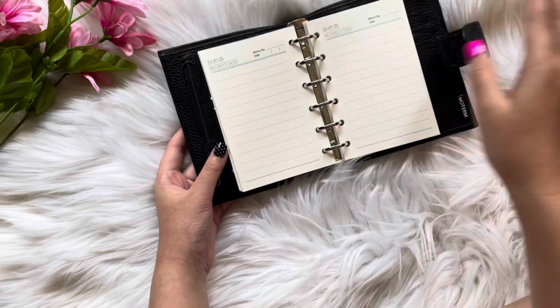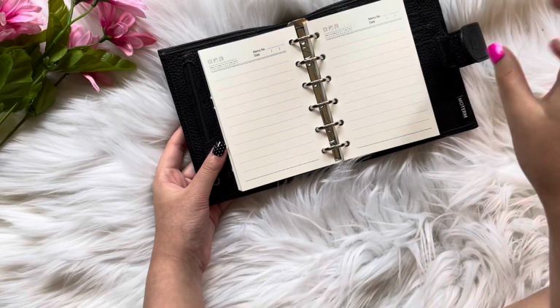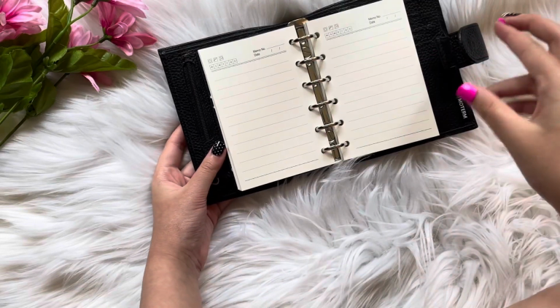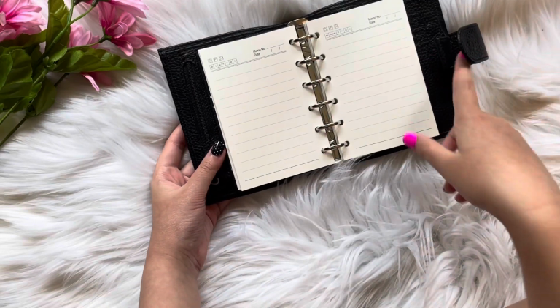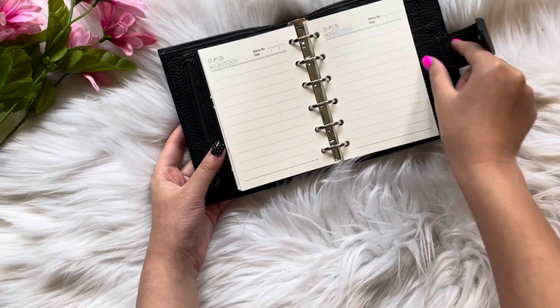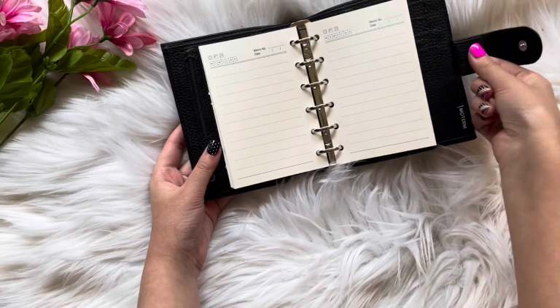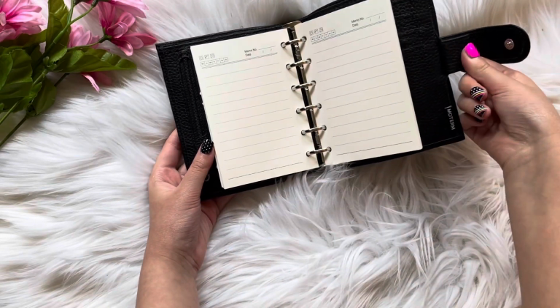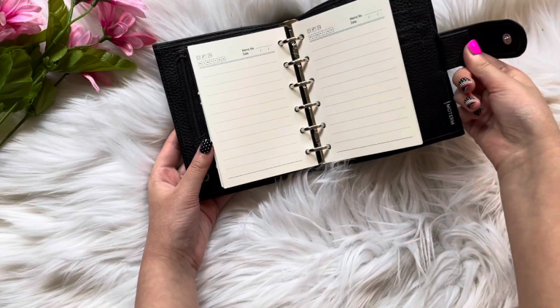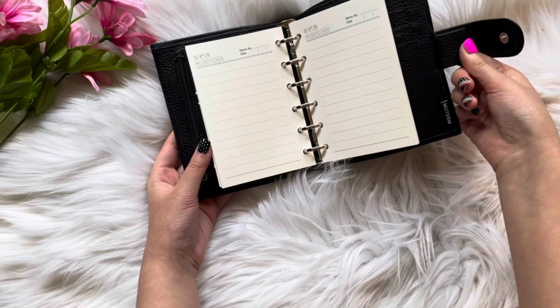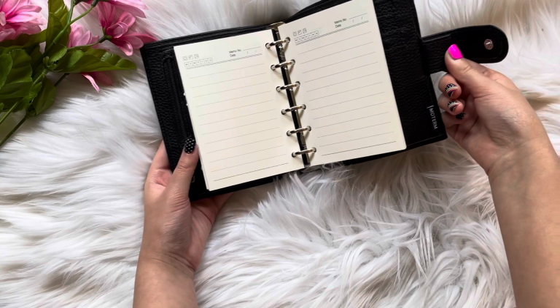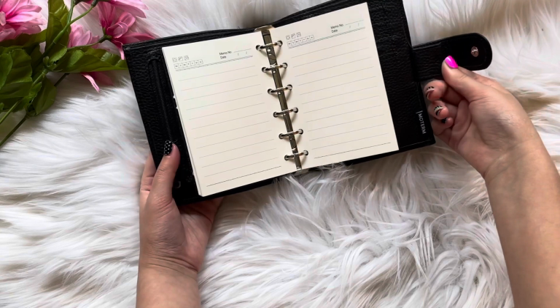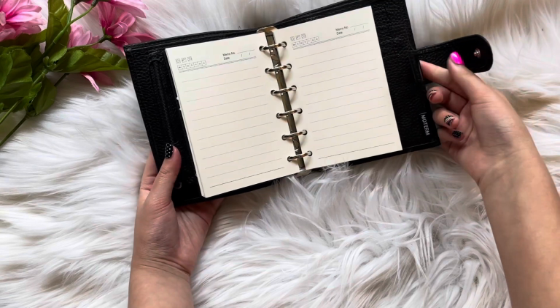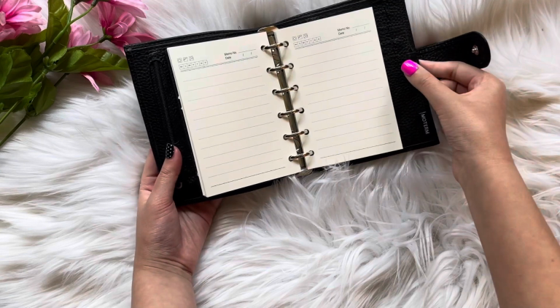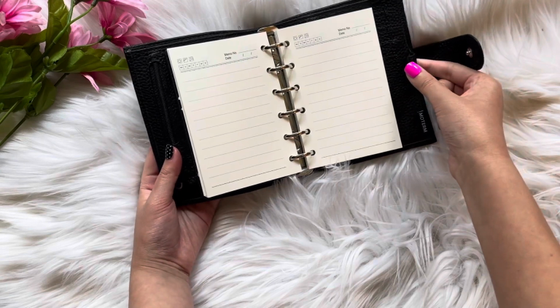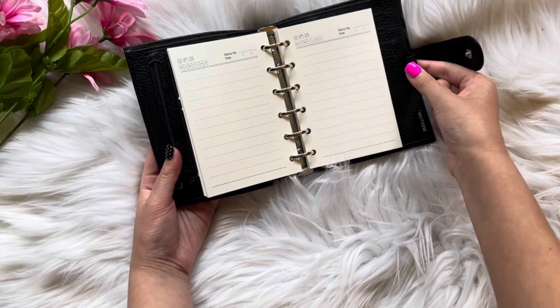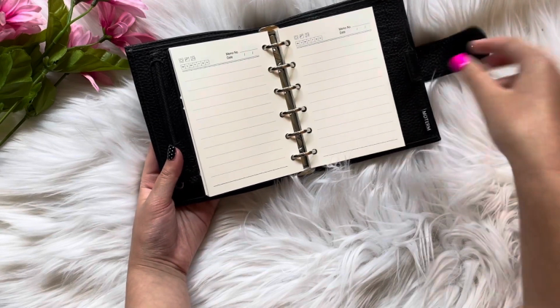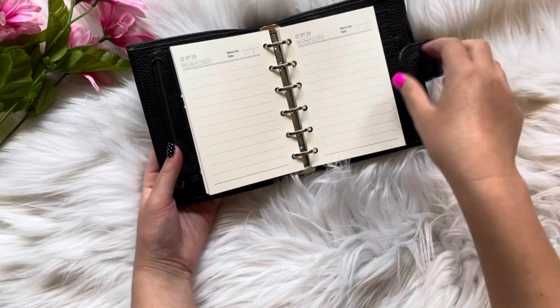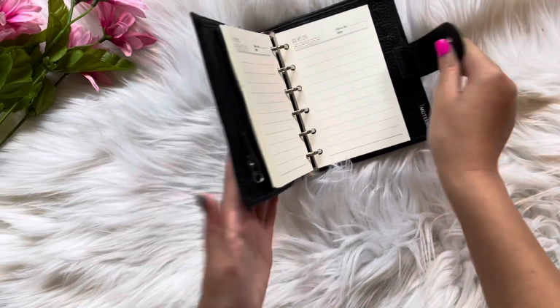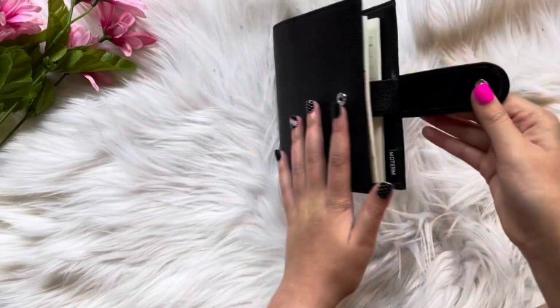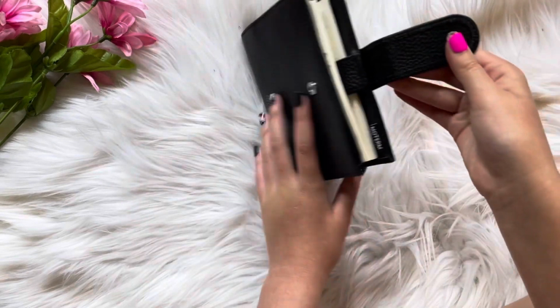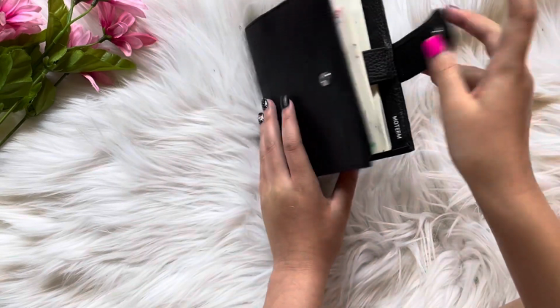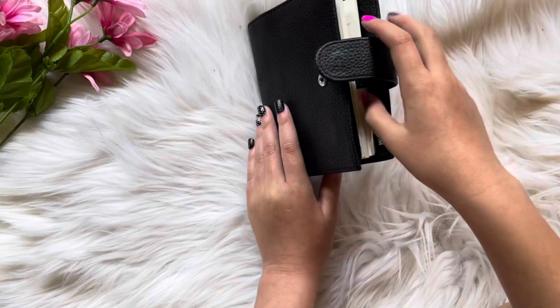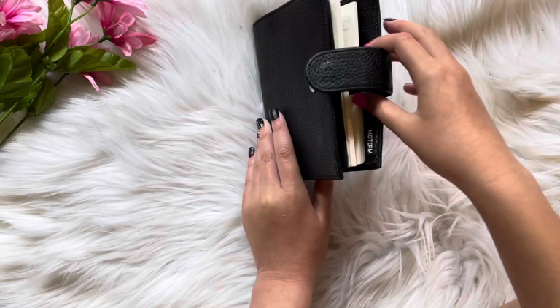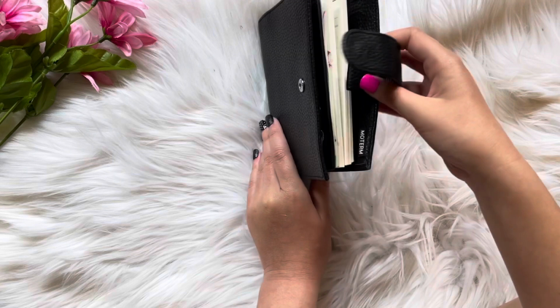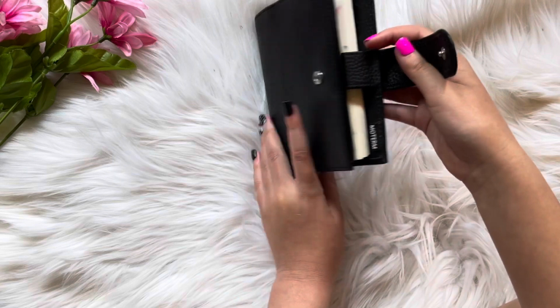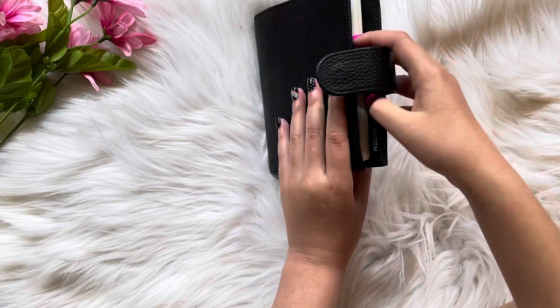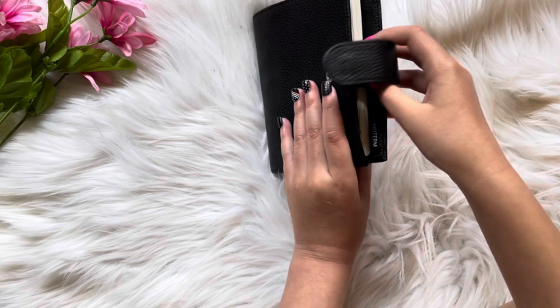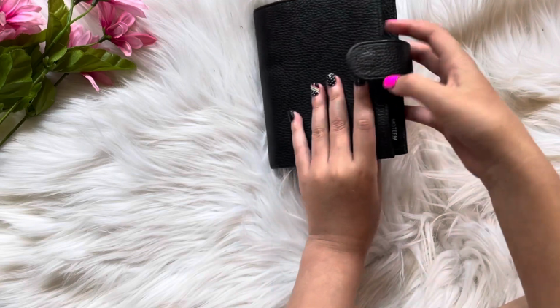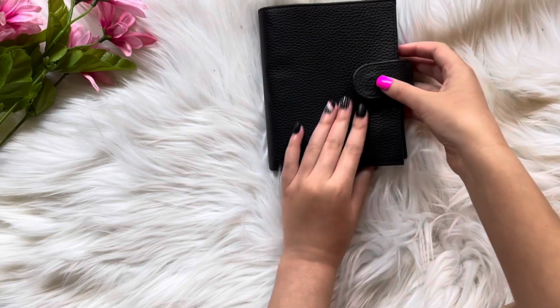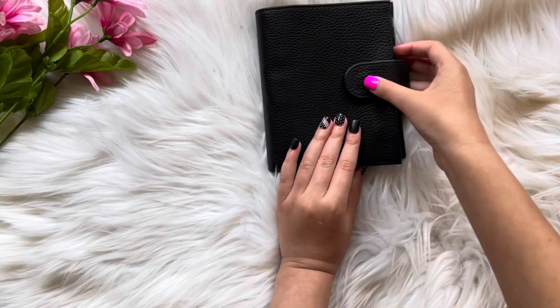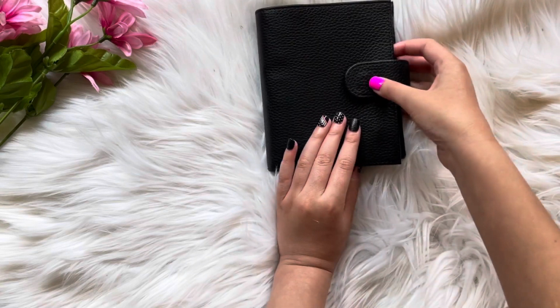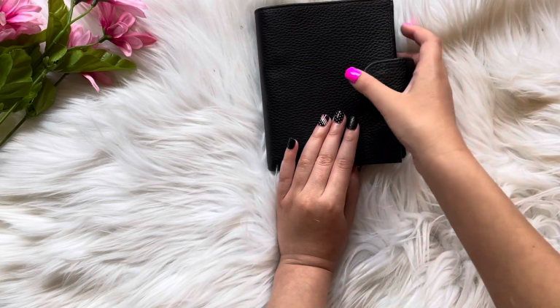I don't have a pen in these yet because I don't really use the pen holder — I don't have a pen holder.